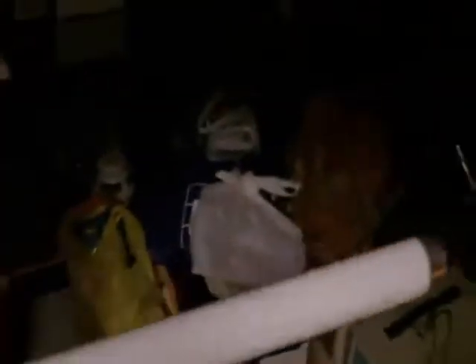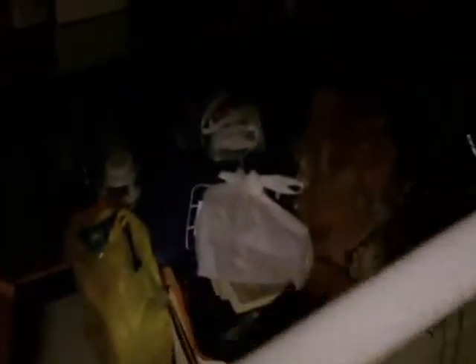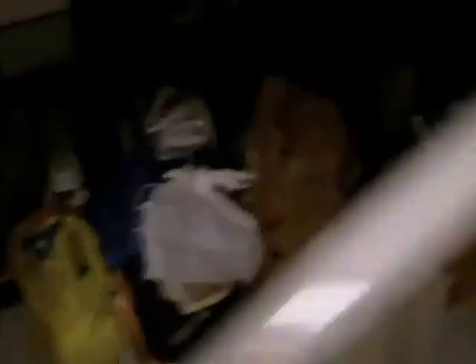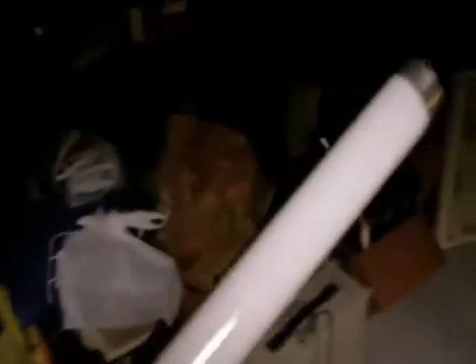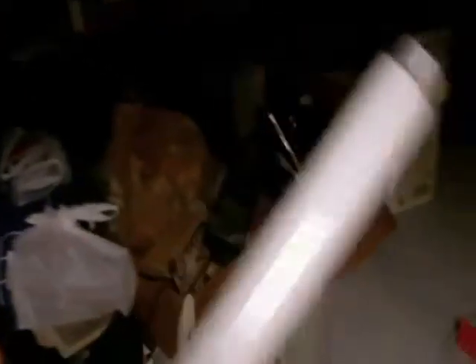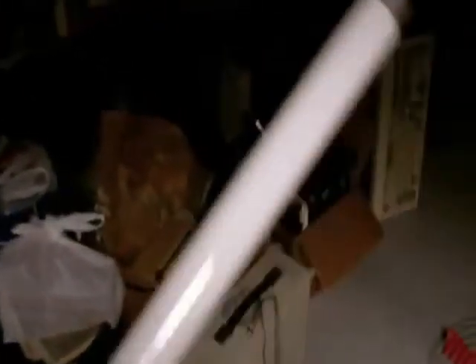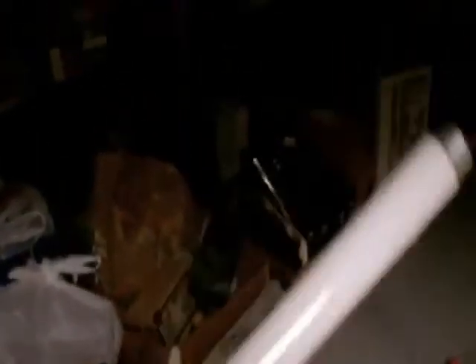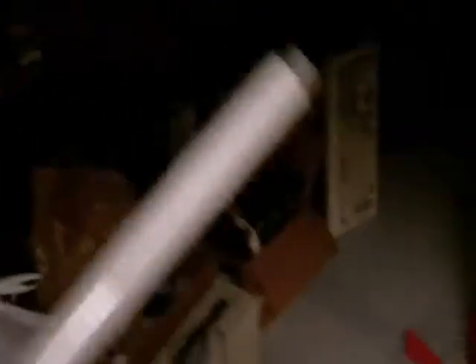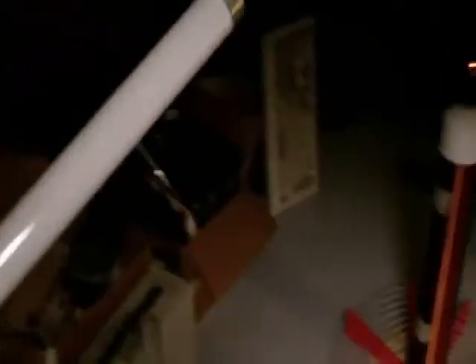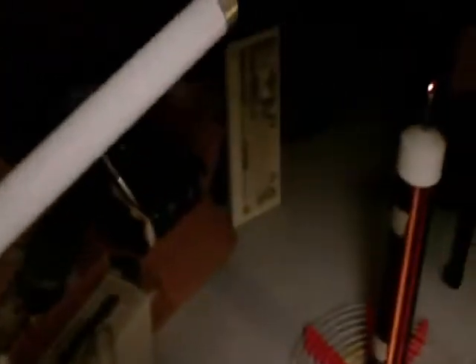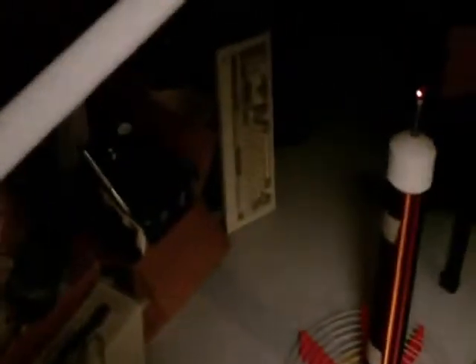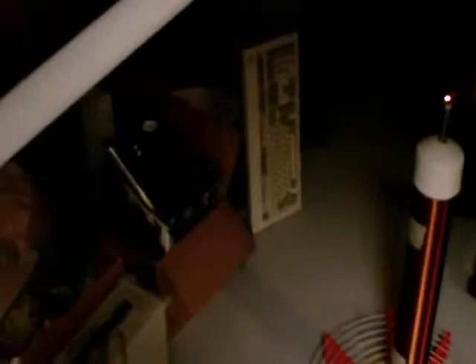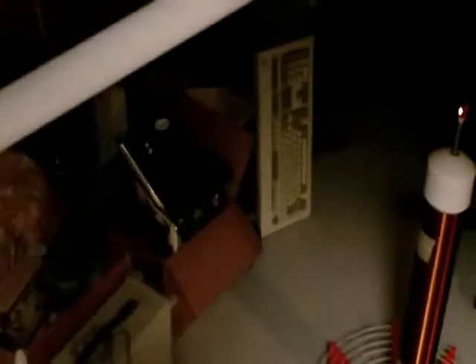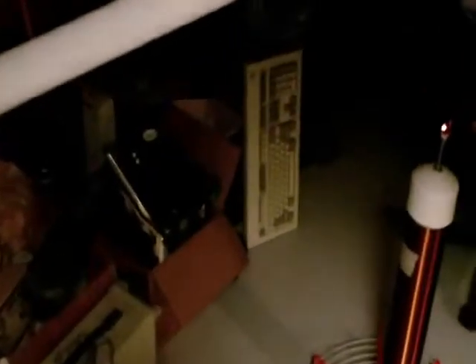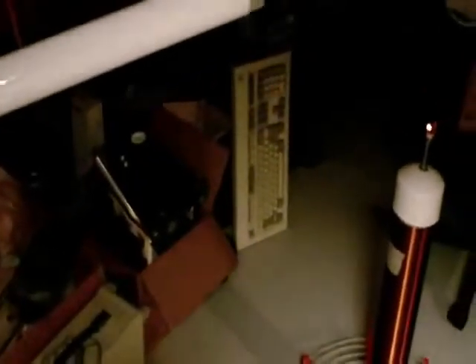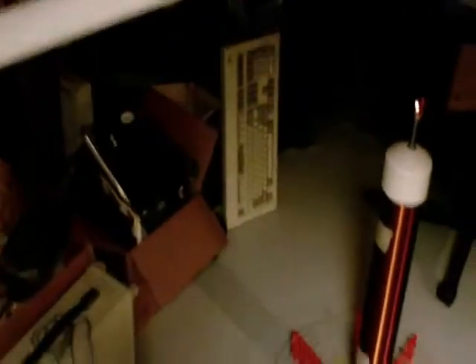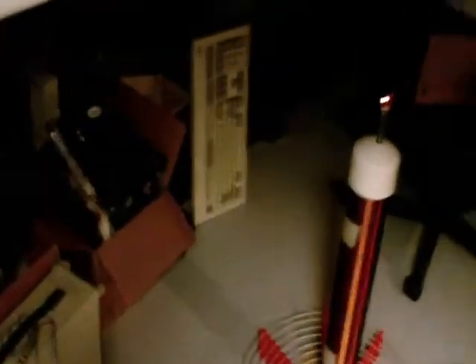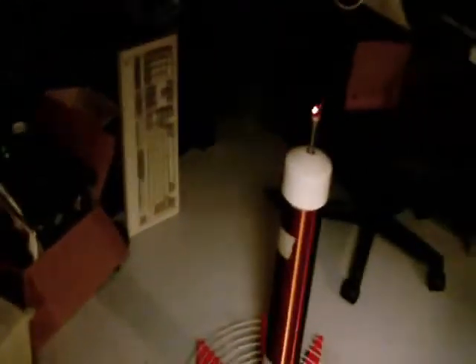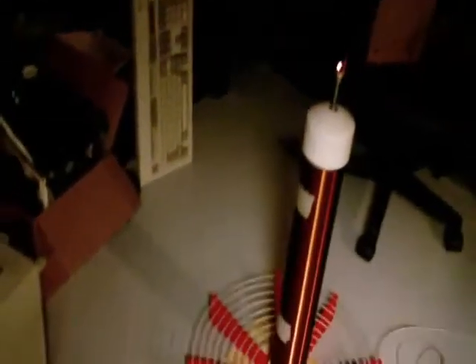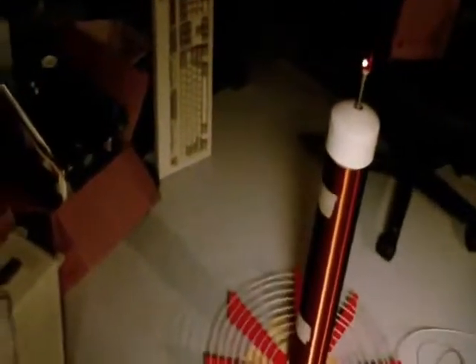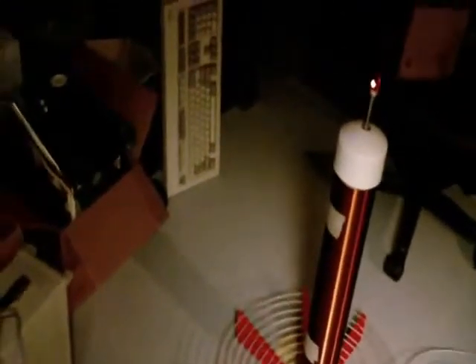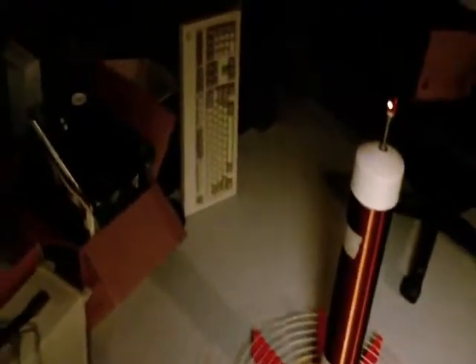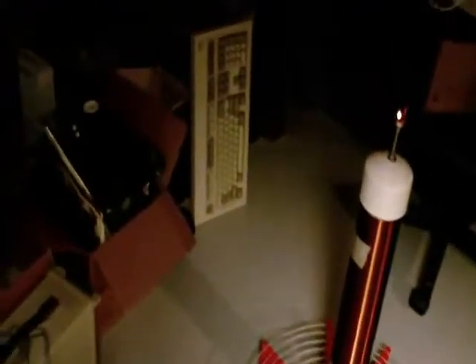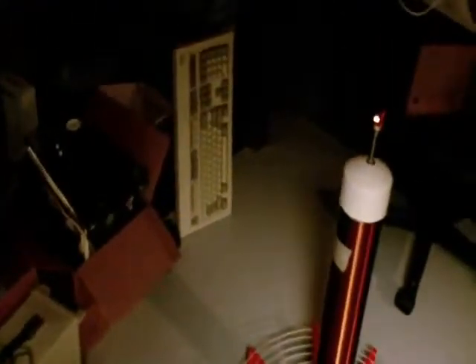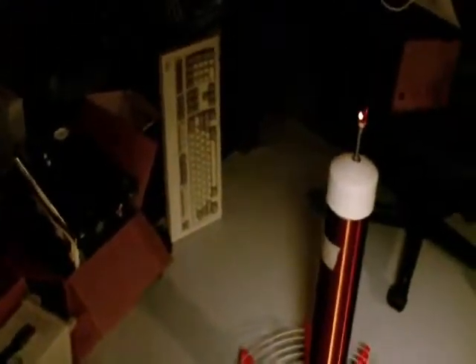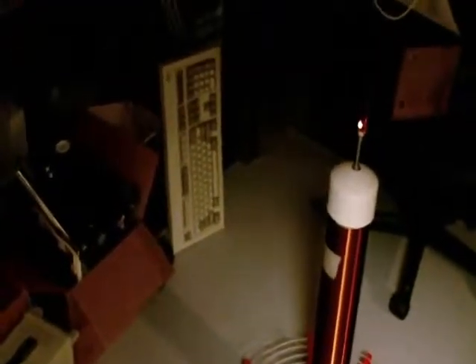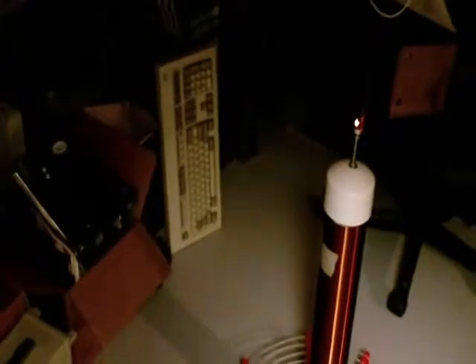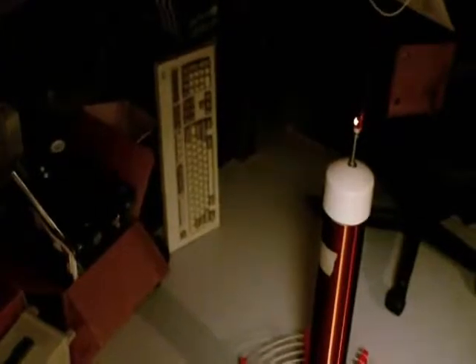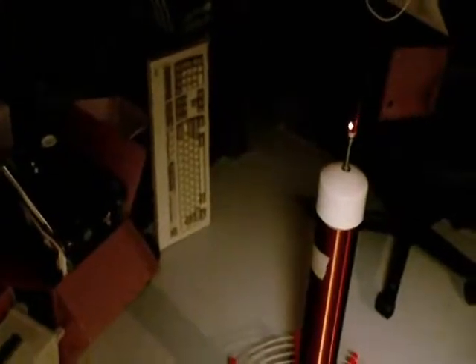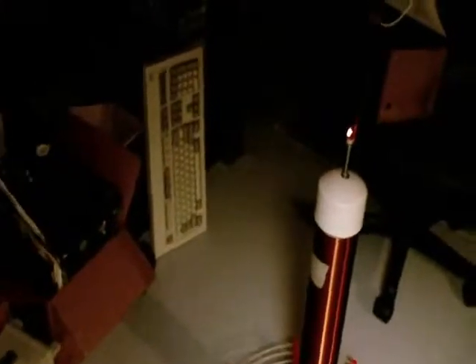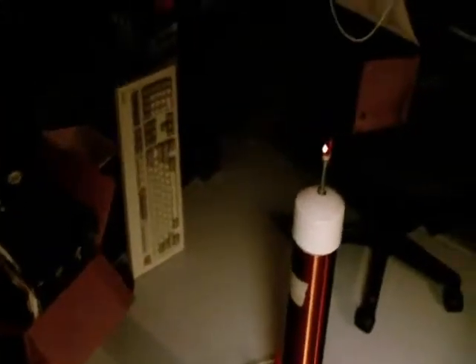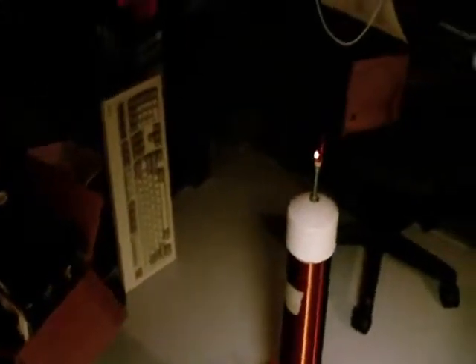It's brighter, and it's got greater distance before it lights up at the primary side.